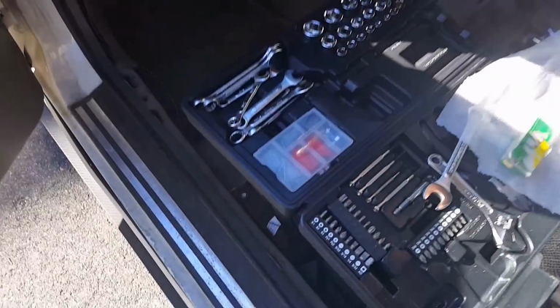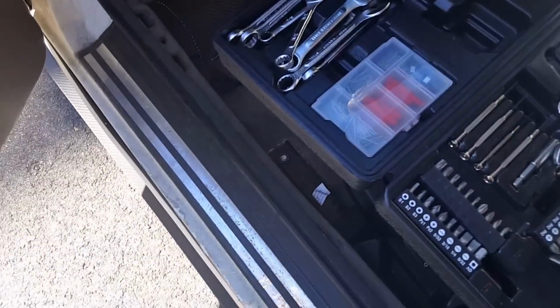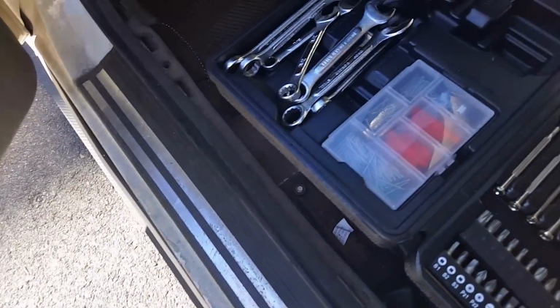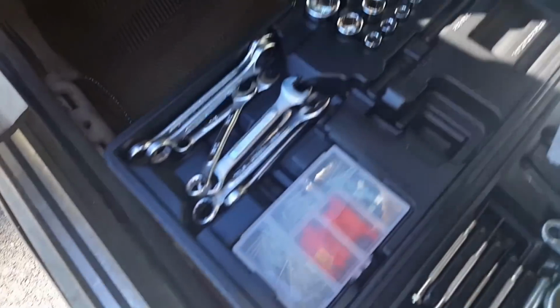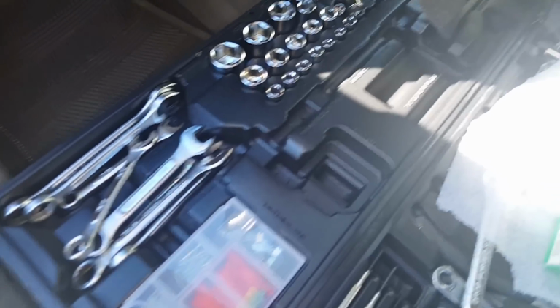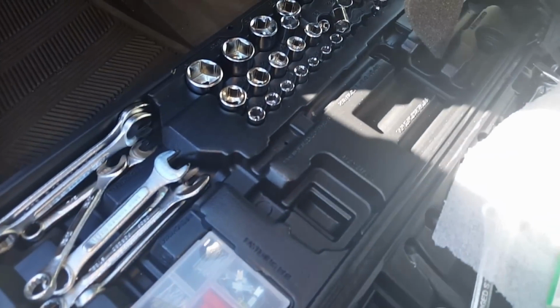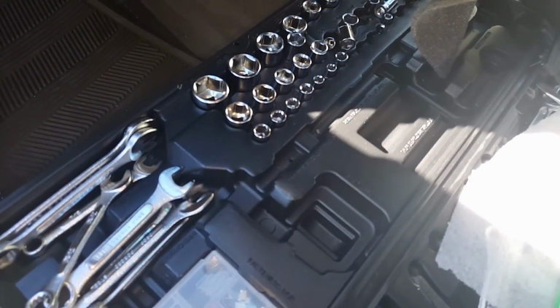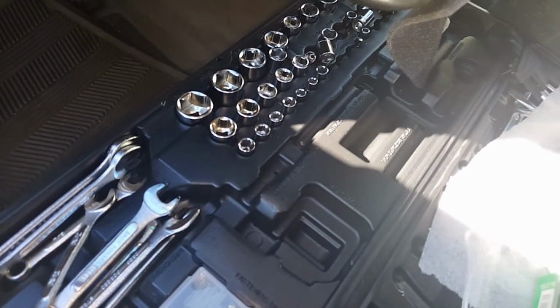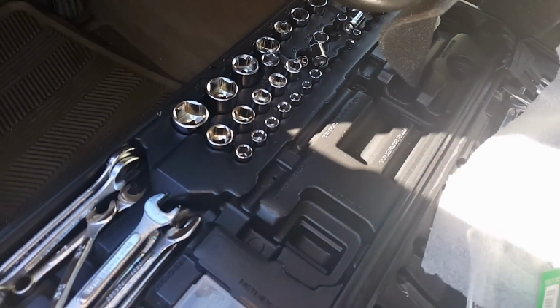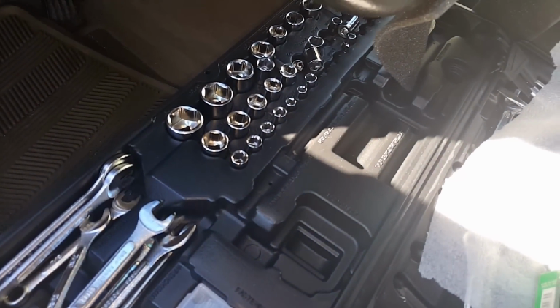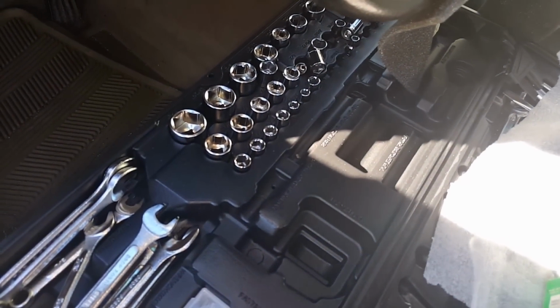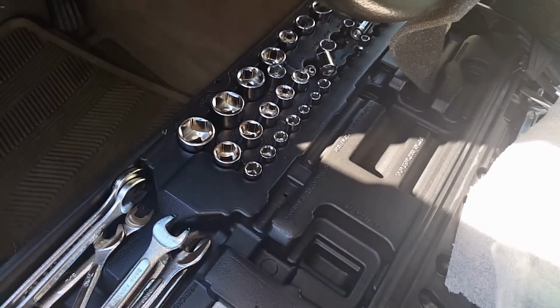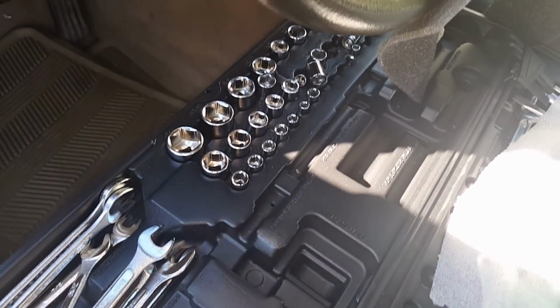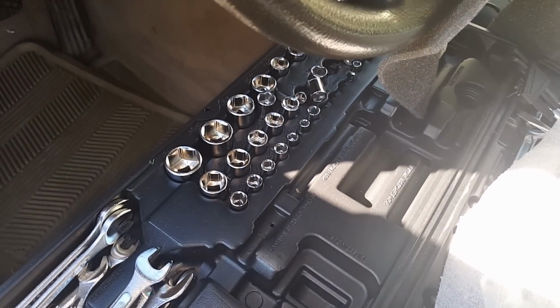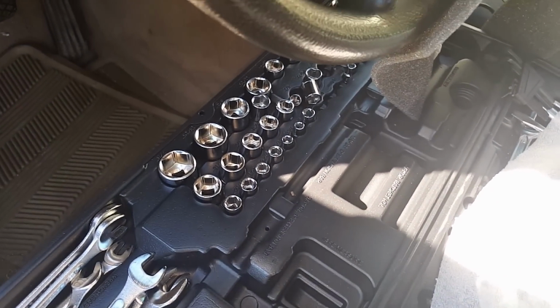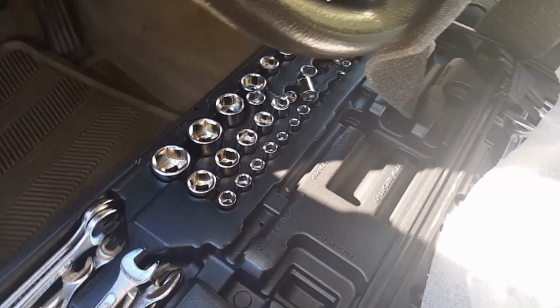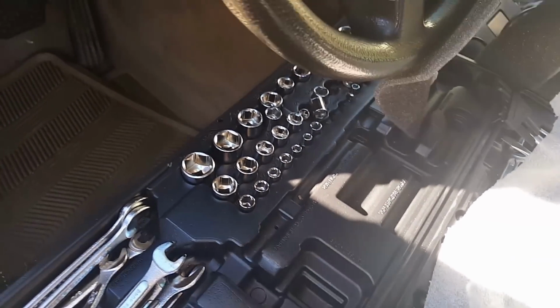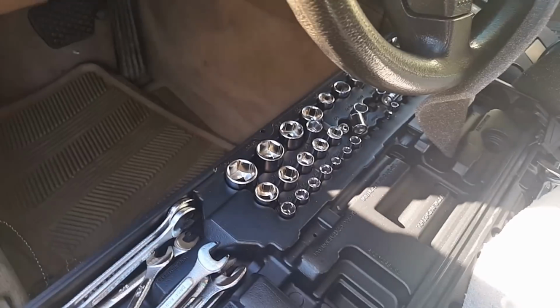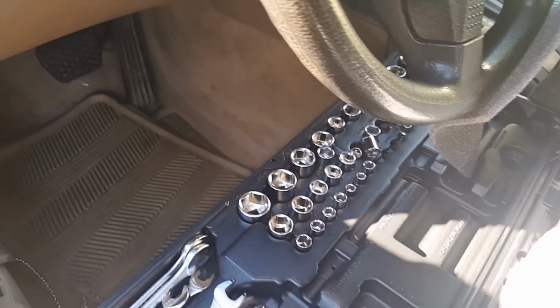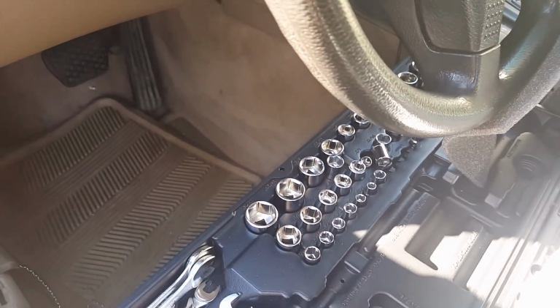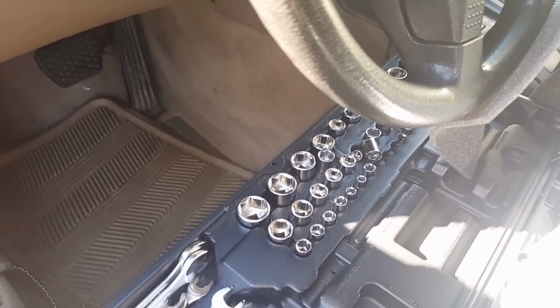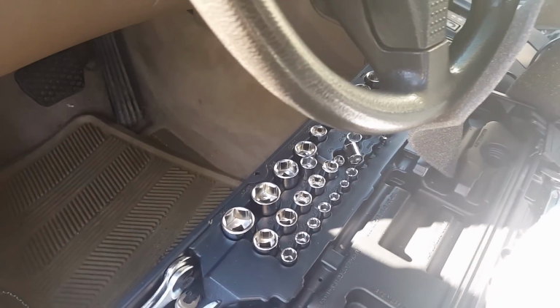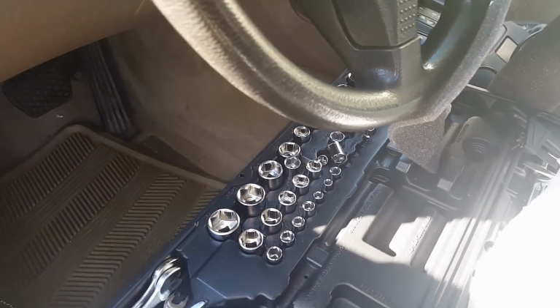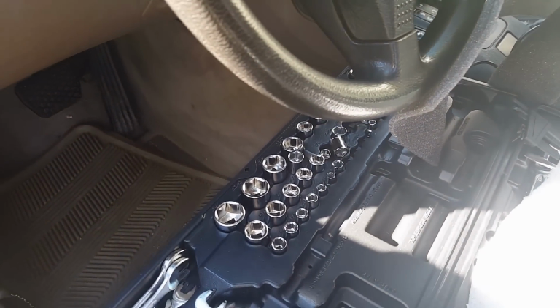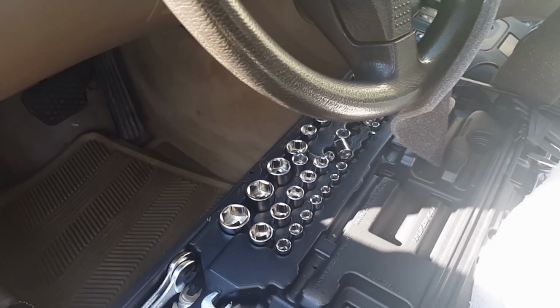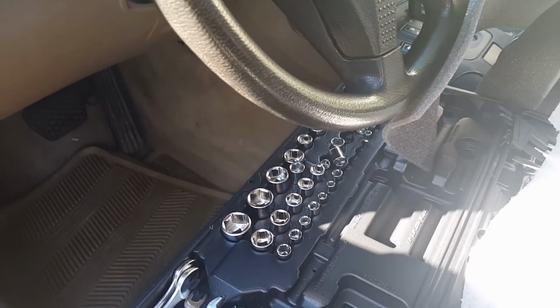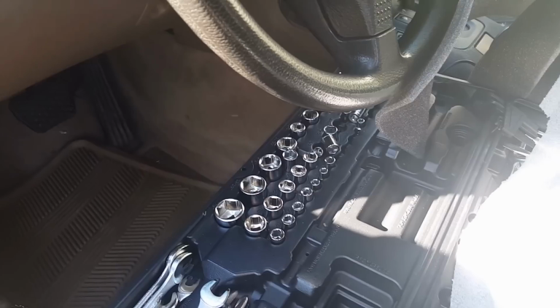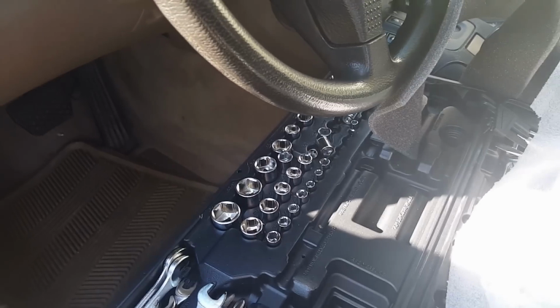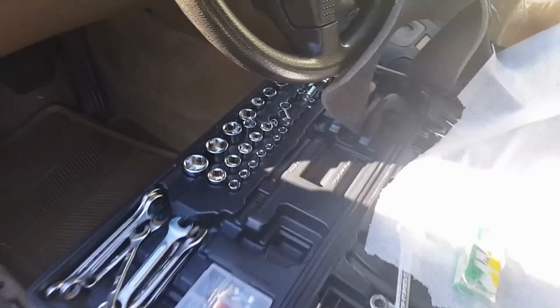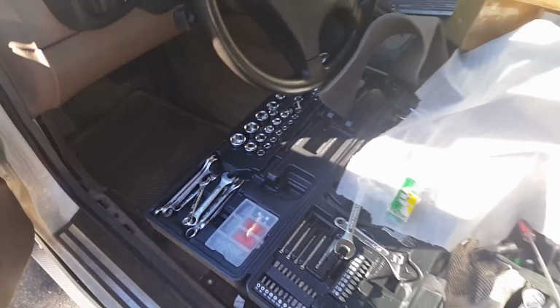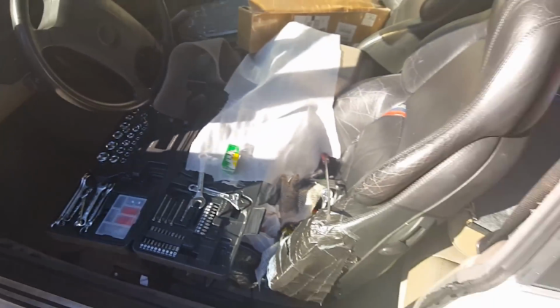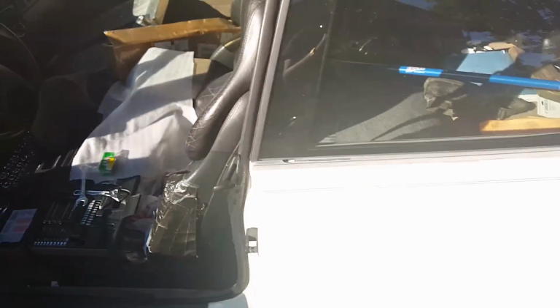Let me just do a quick startup — hopefully the battery isn't dead, because I started it a couple days ago. Get in the hole, get in the hole! There we go.